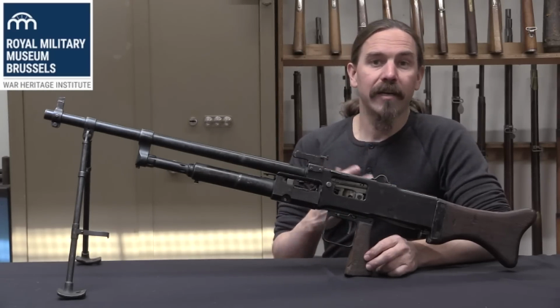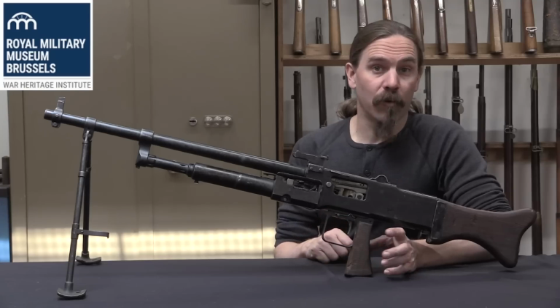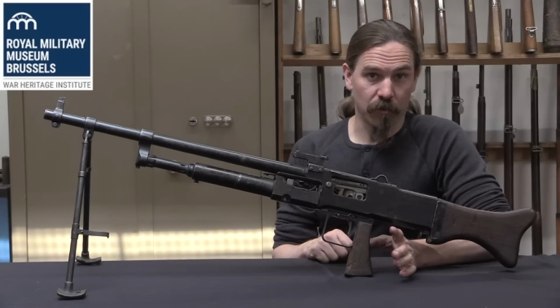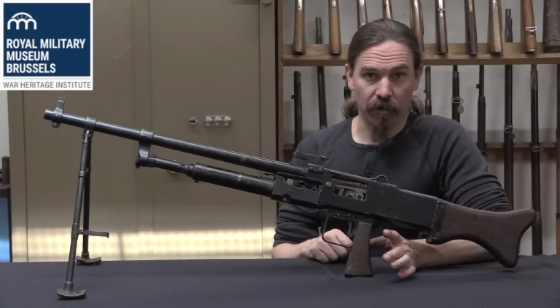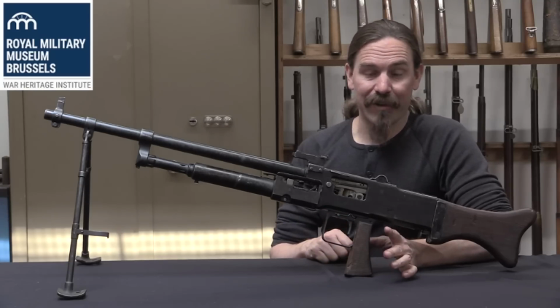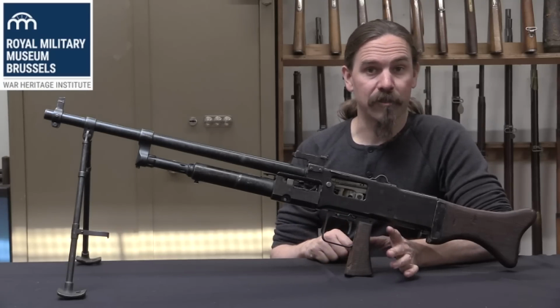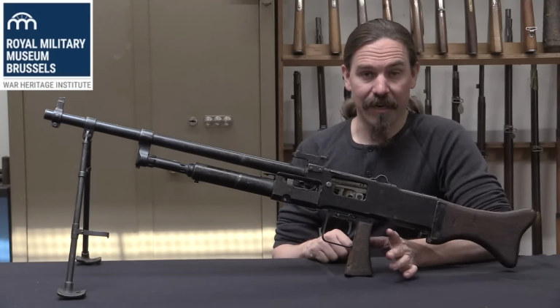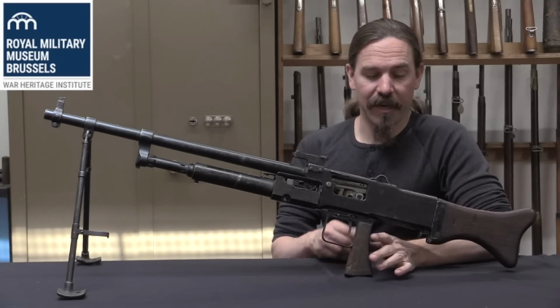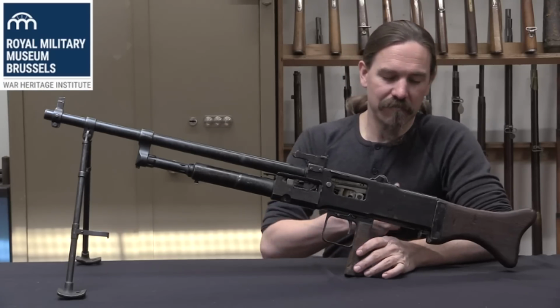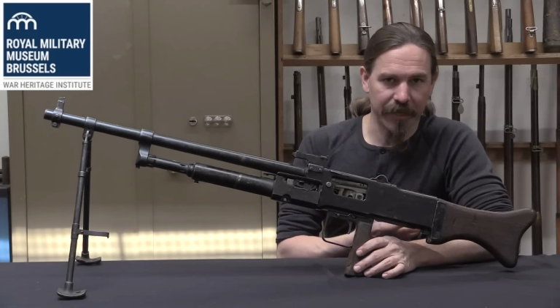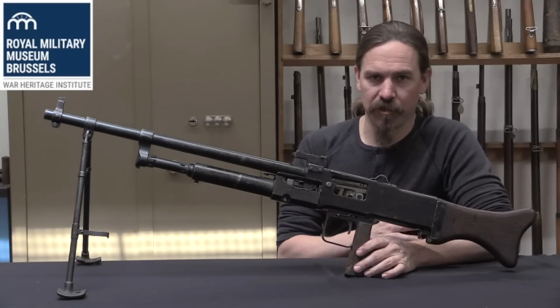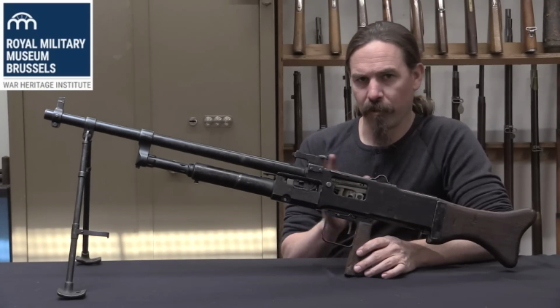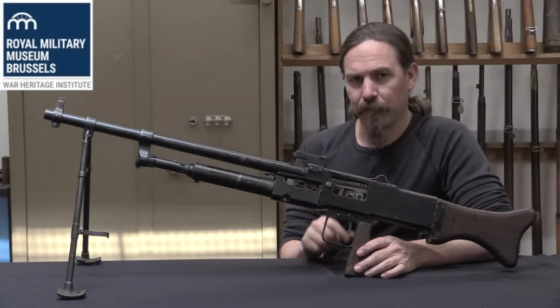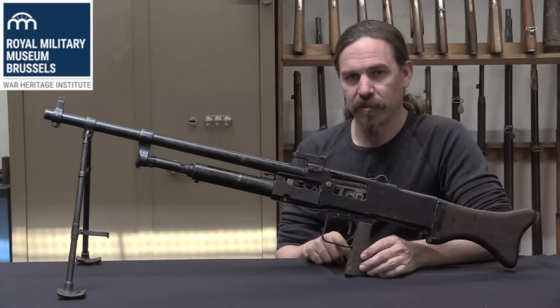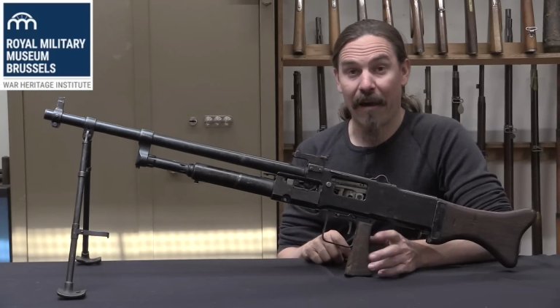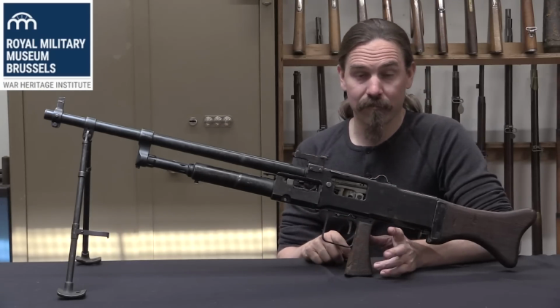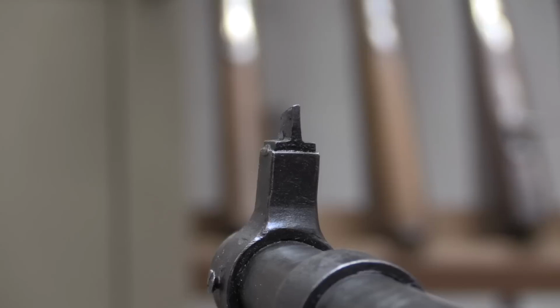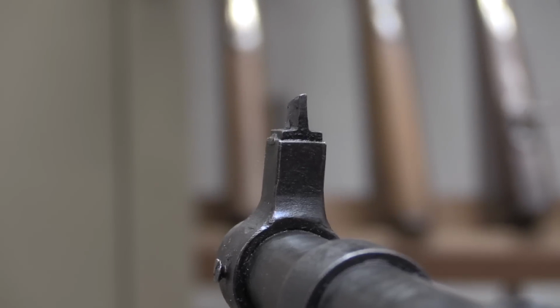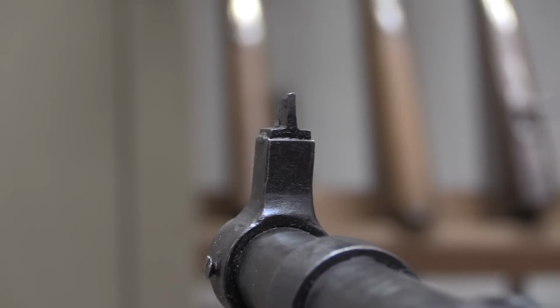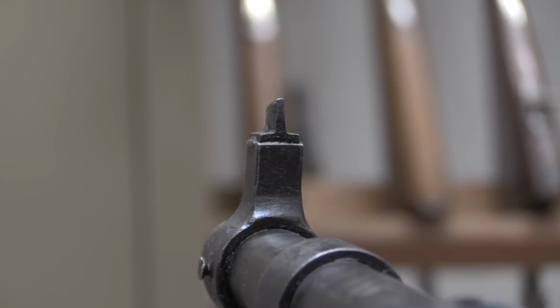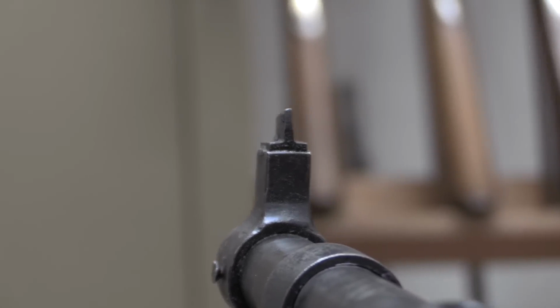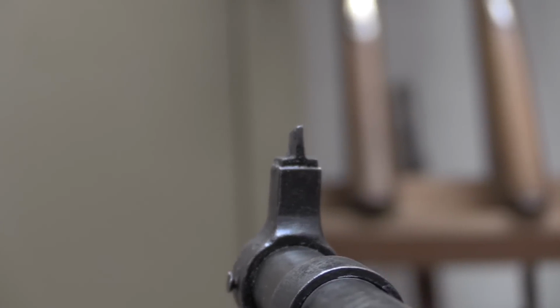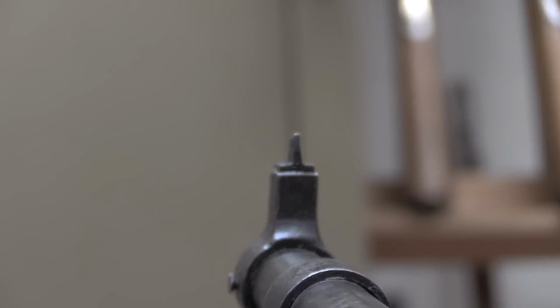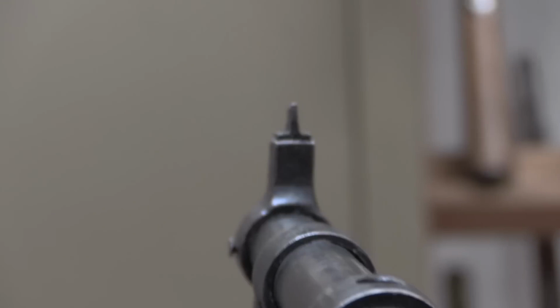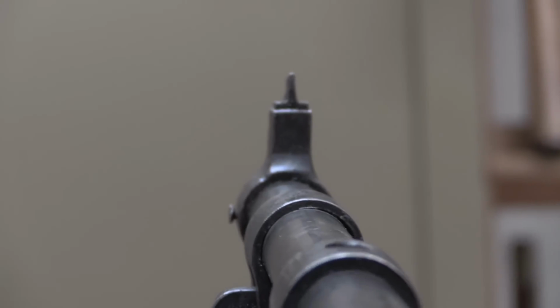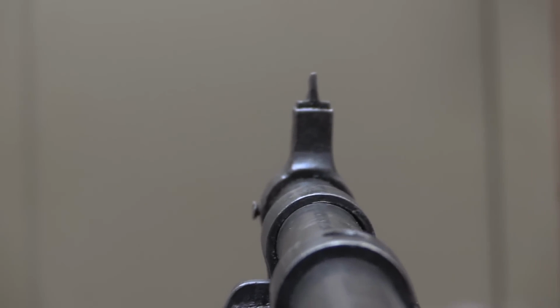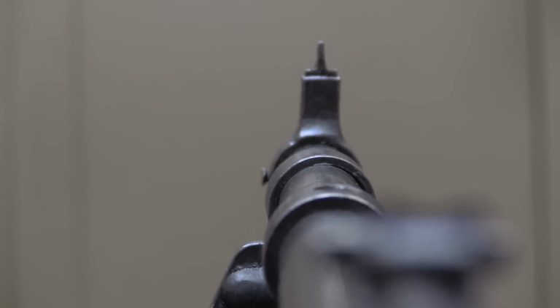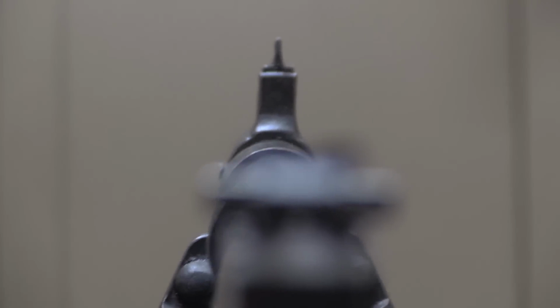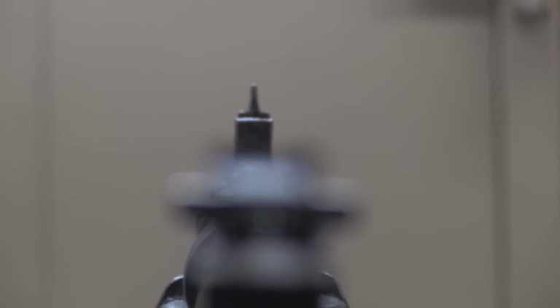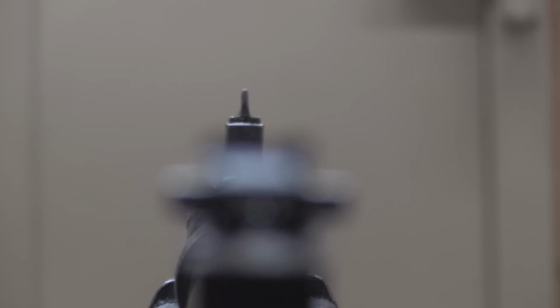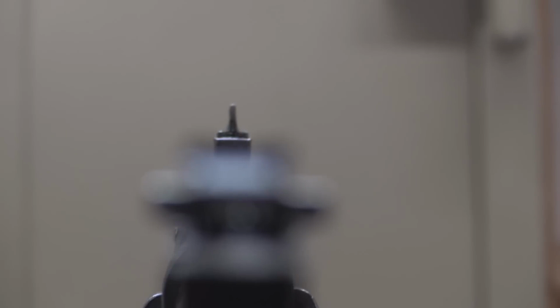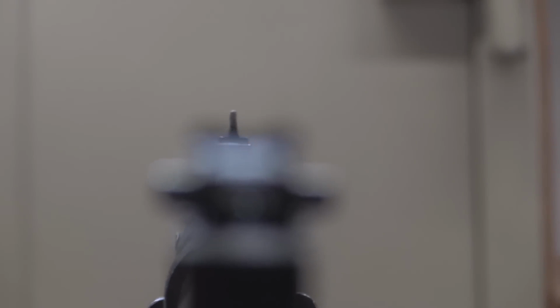By 1931 they had sold a total of 11,000 guns, and probably 1,000 more in the couple of years after 1931. About half of their sales did in fact go to the French military, and those were almost all aircraft guns.